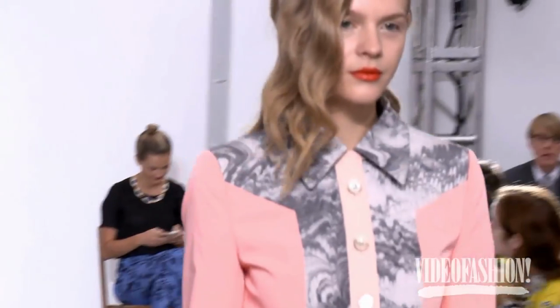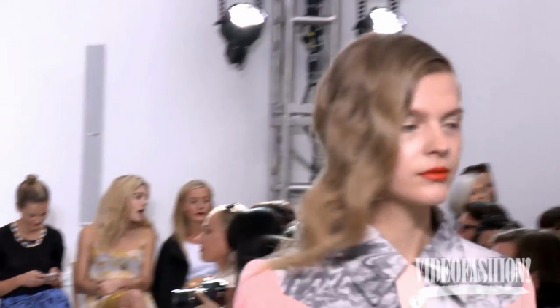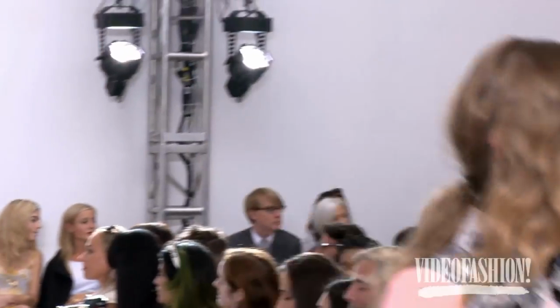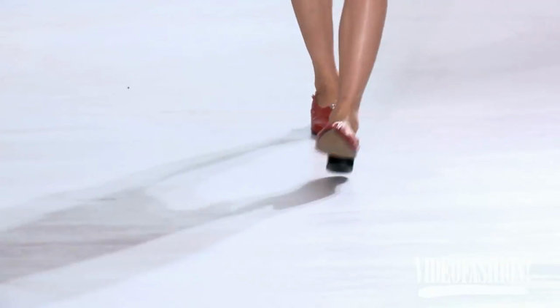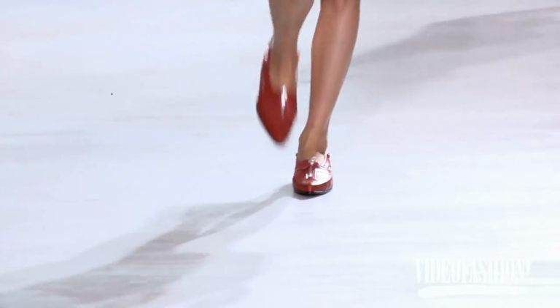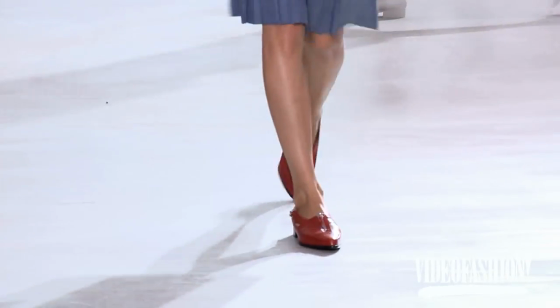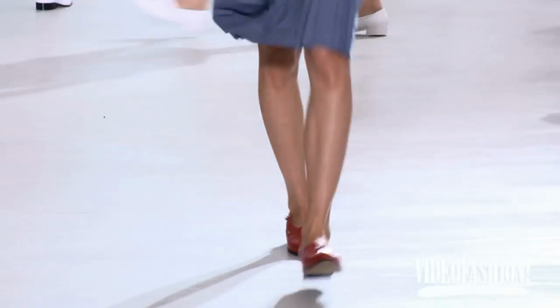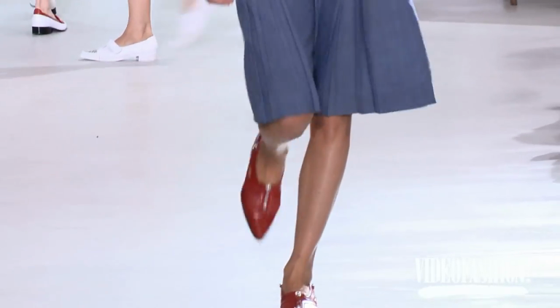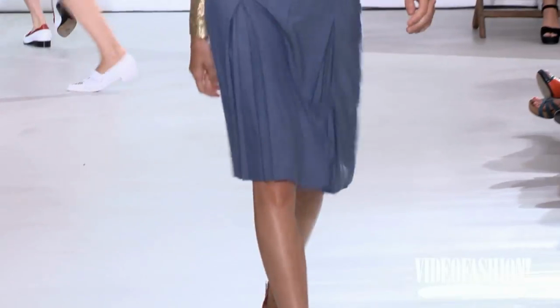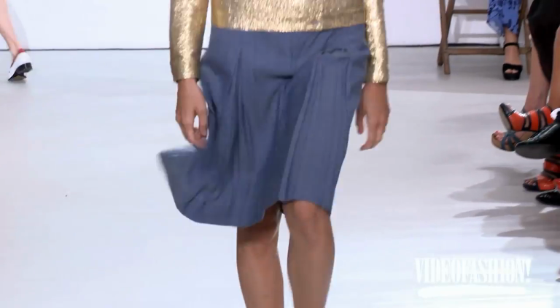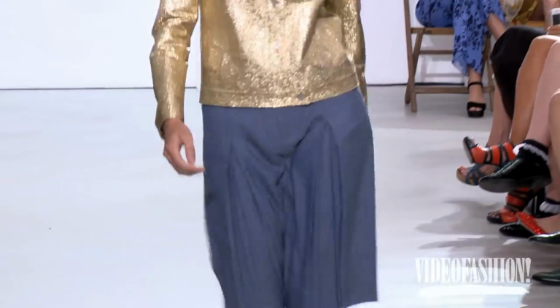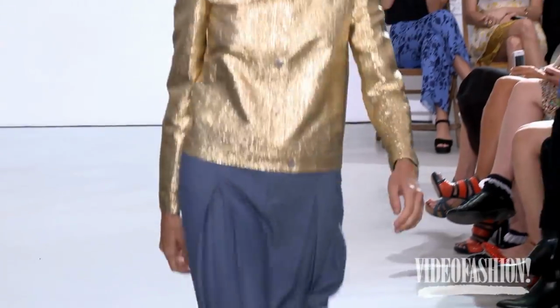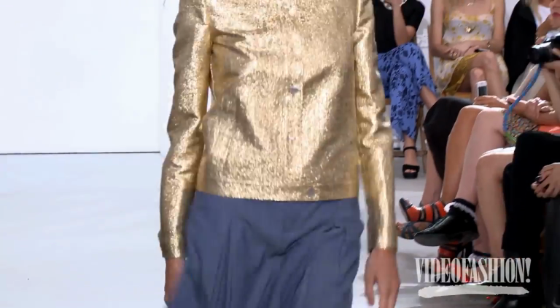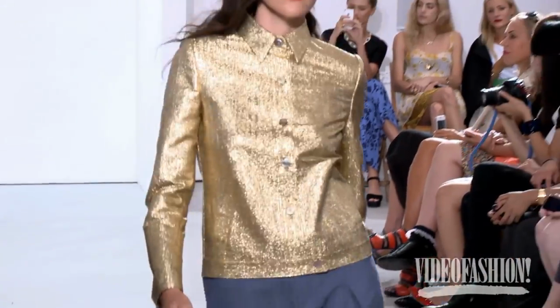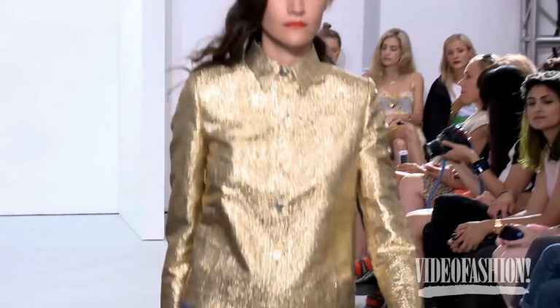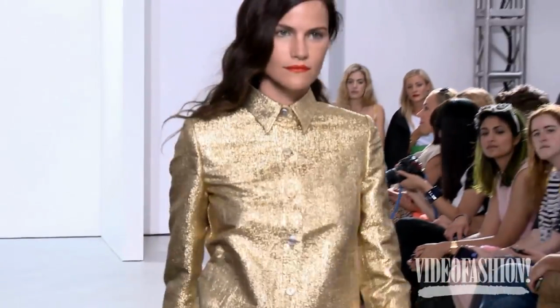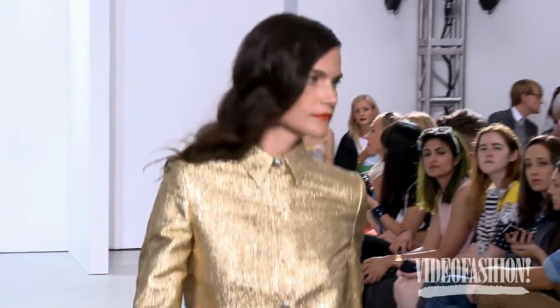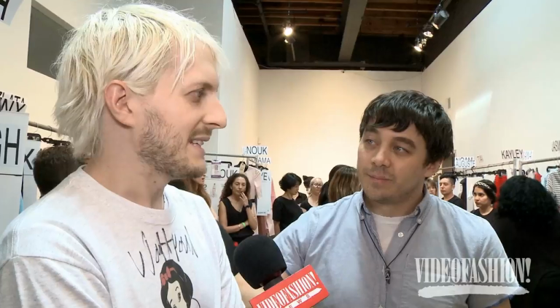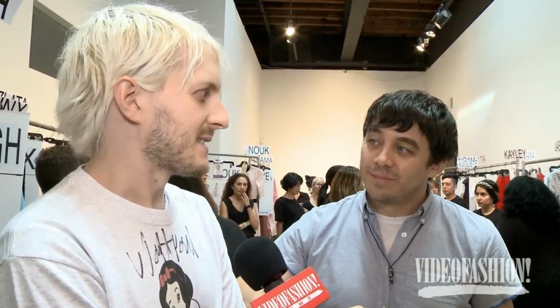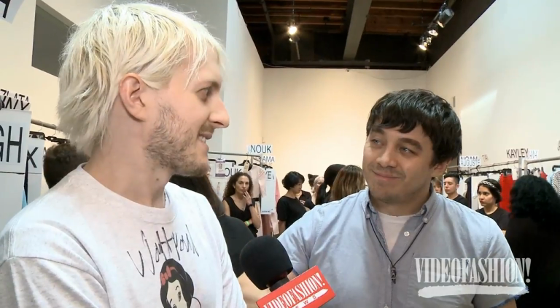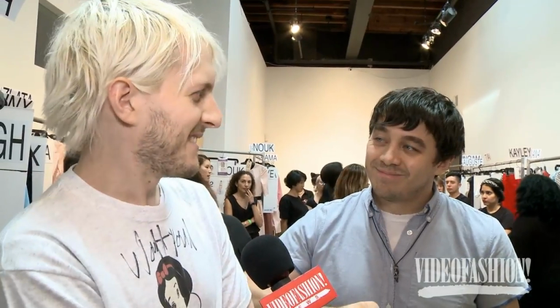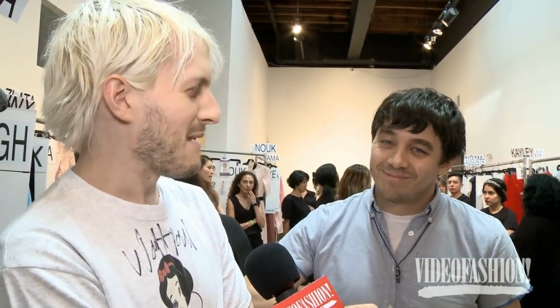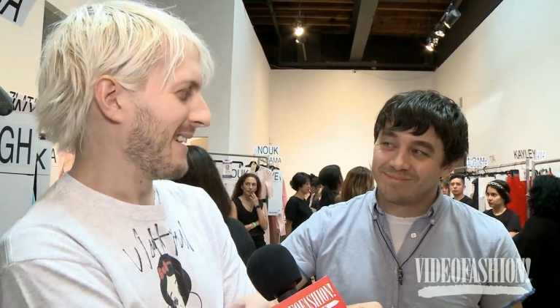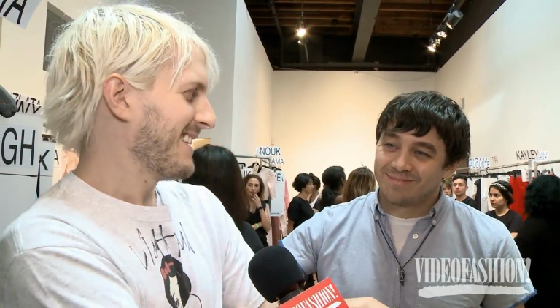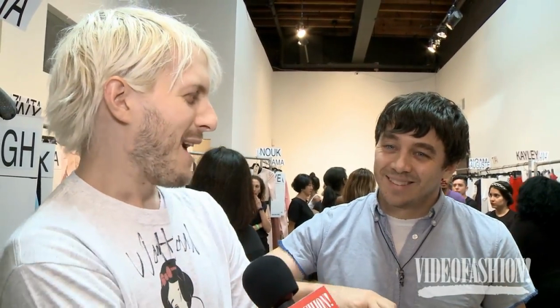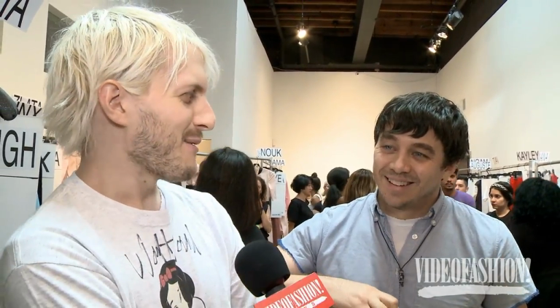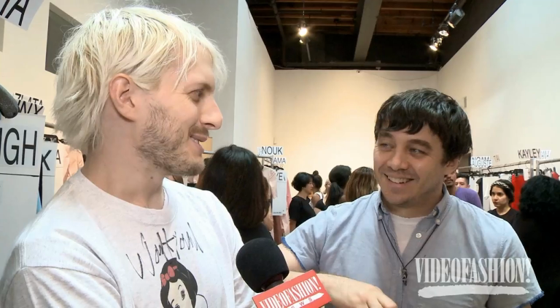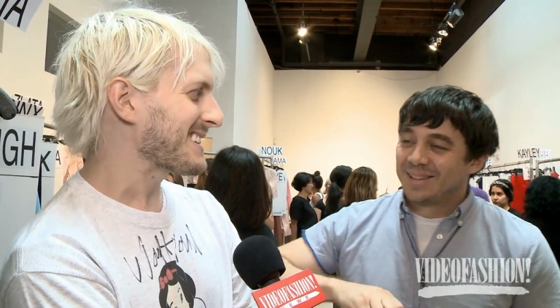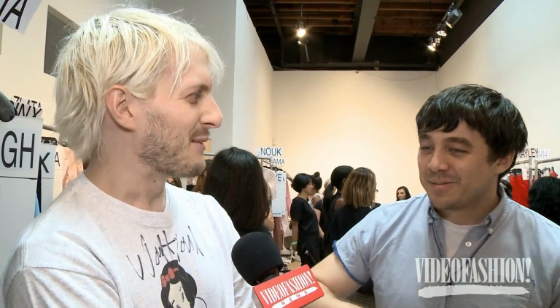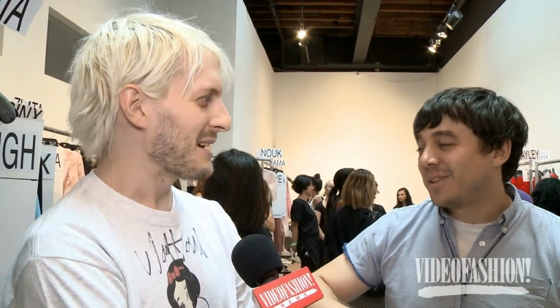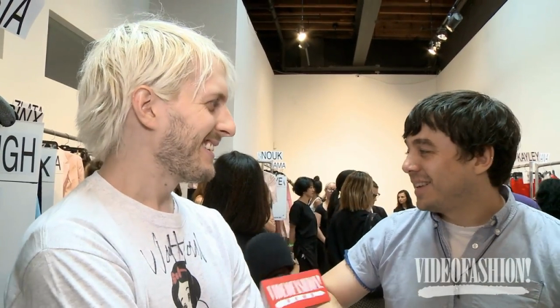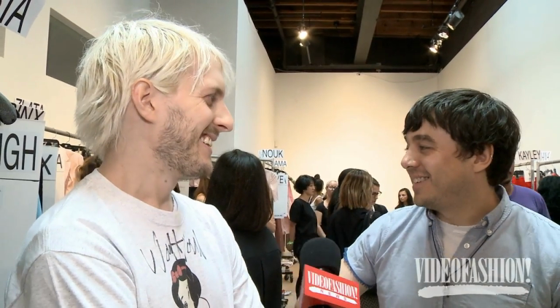I think it's probably our lightest and most optimistic collection so far, and most fluid and probably sexiest. I don't think we've ever shown this much skin before. Wait and see.